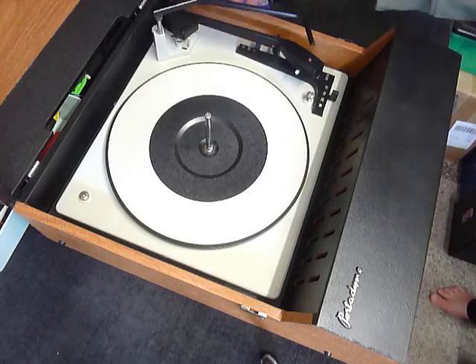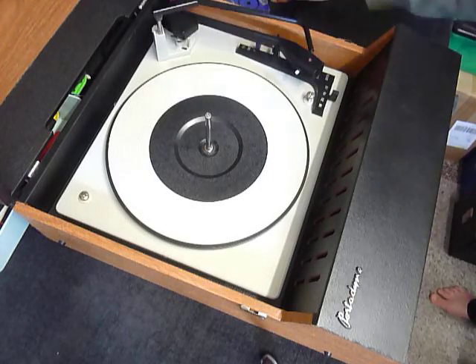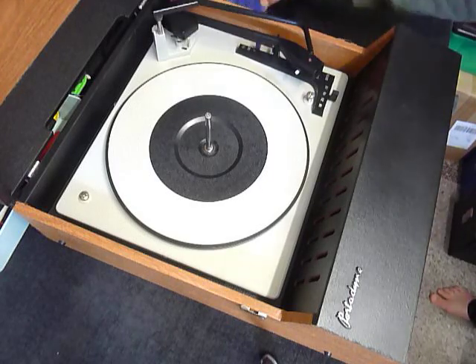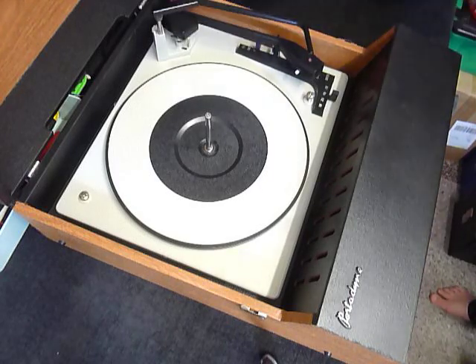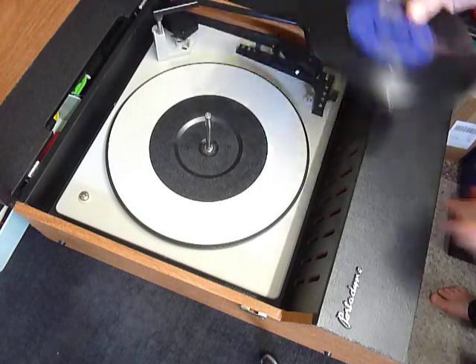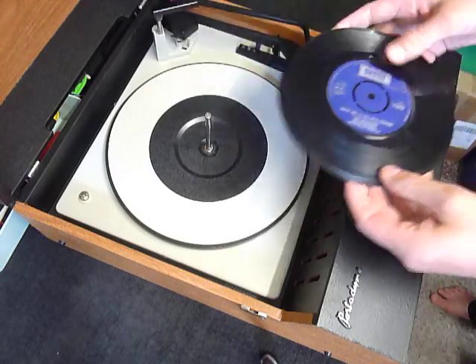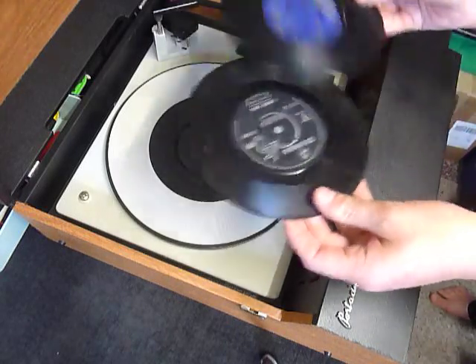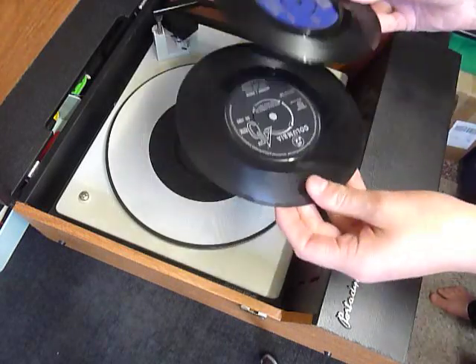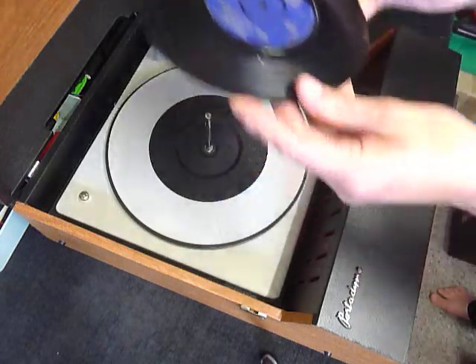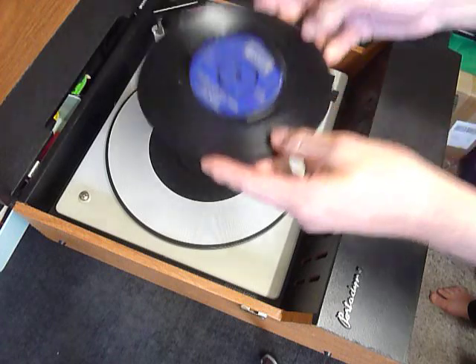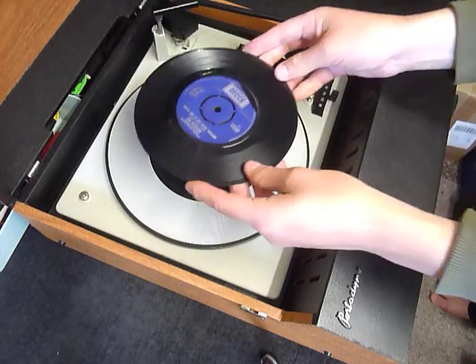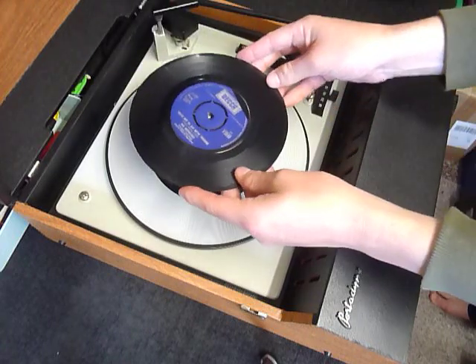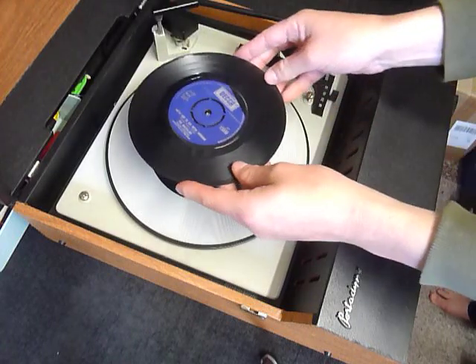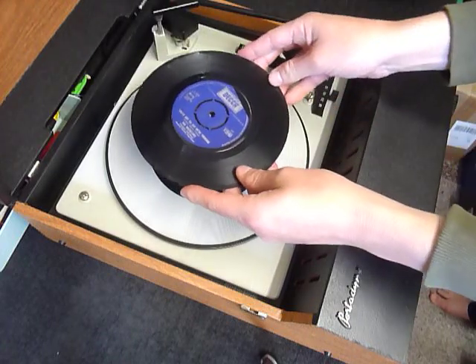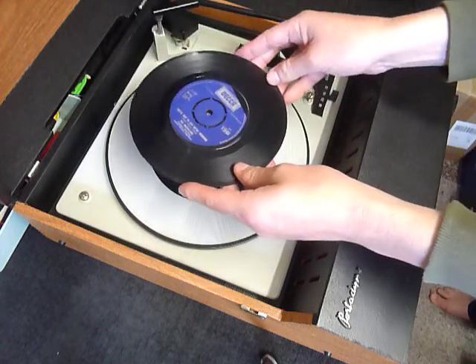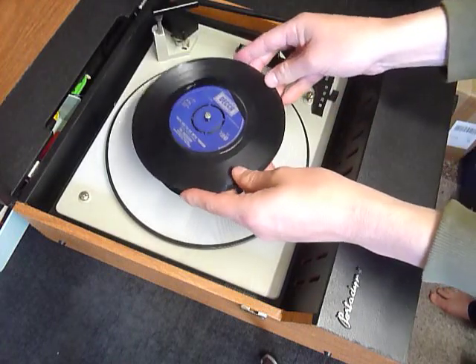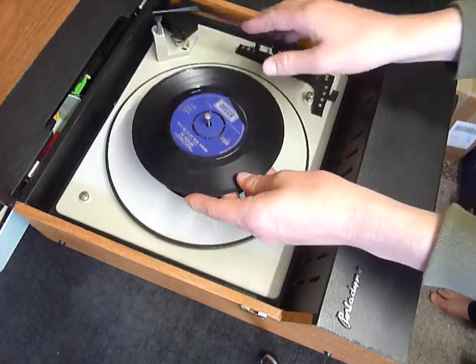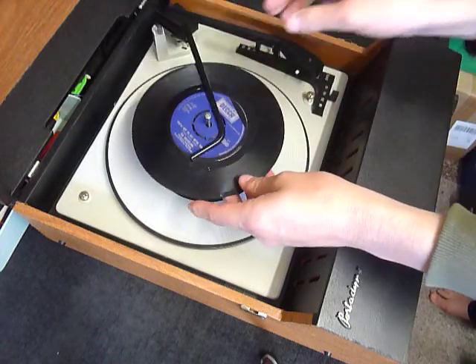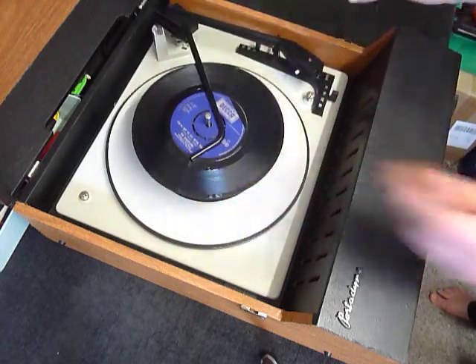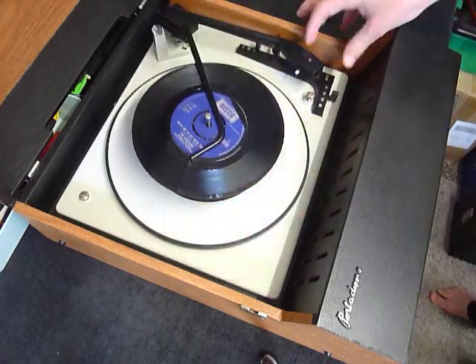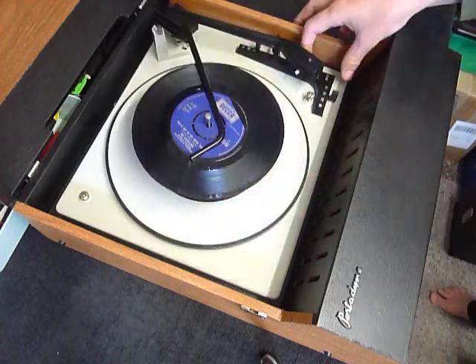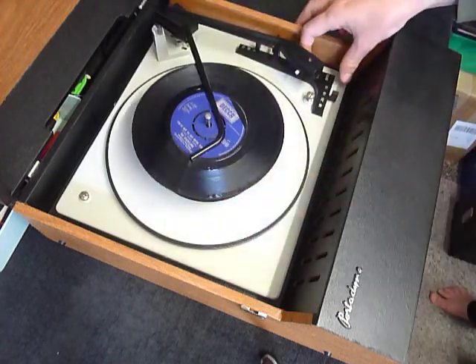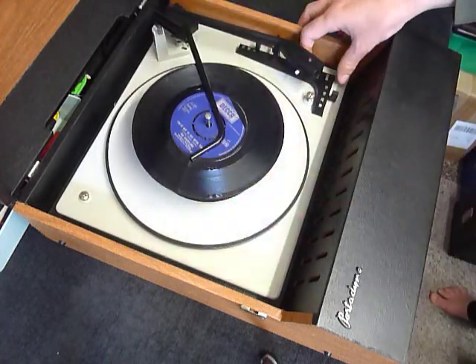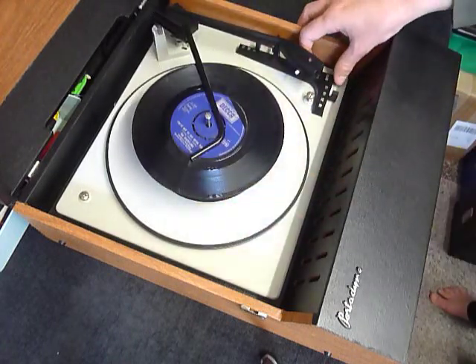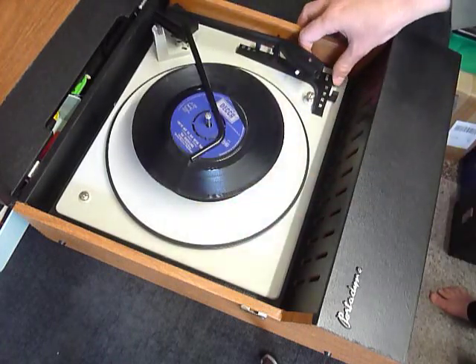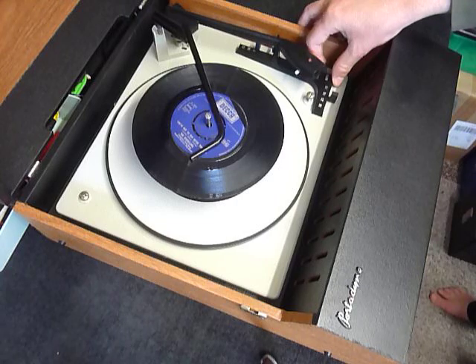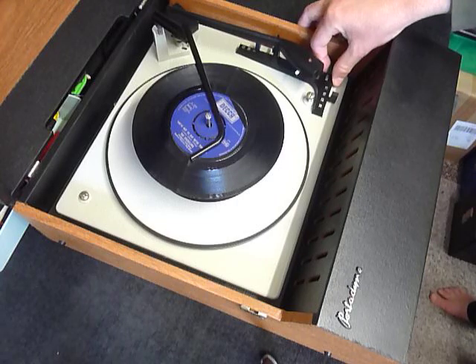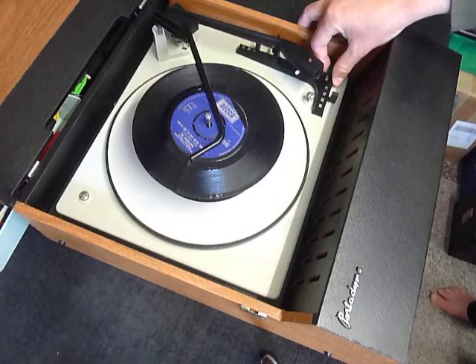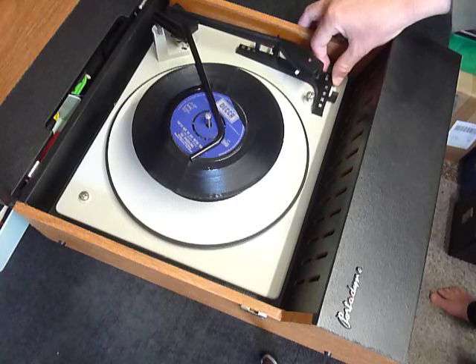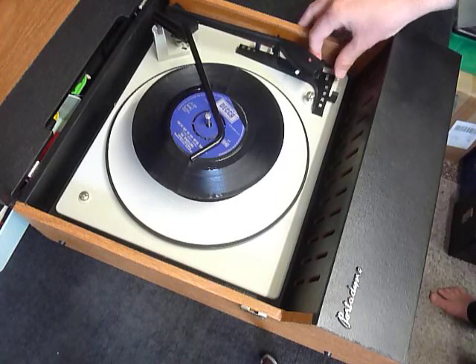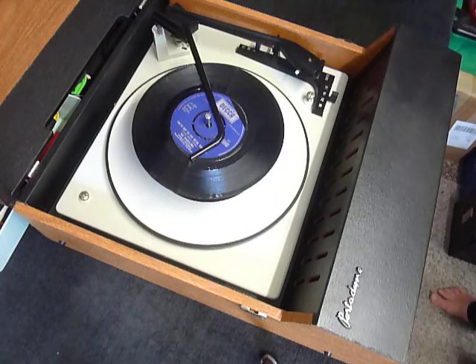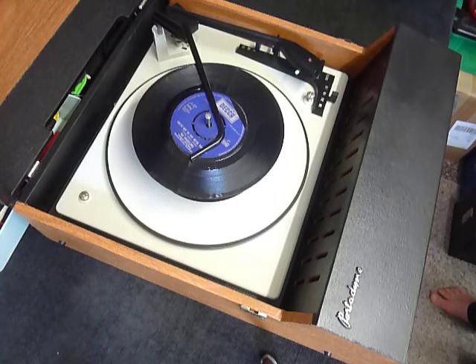You can load between one and six records — I'll demonstrate with two just so you can see it play. Put the records onto the spindle edge, put the stacker arm across, and select auto to start the auto changer.